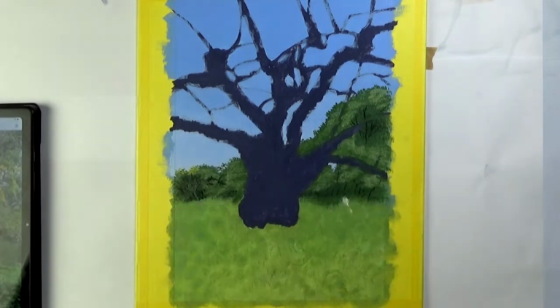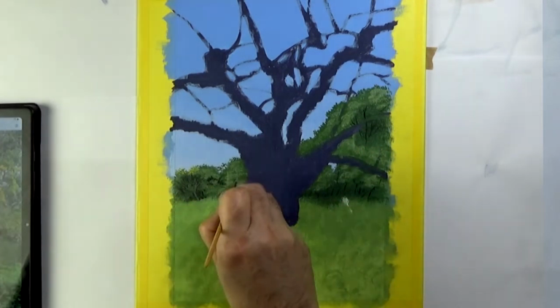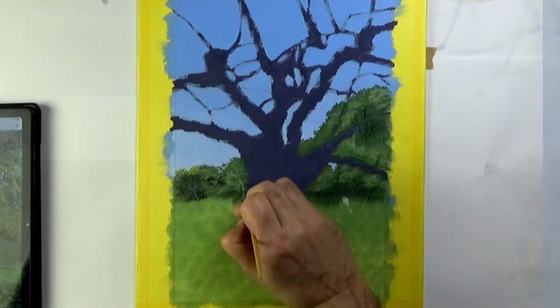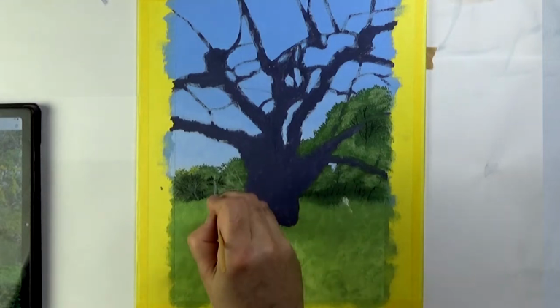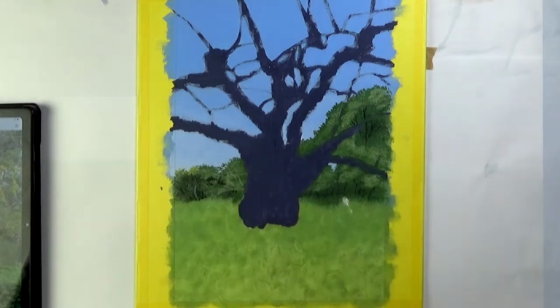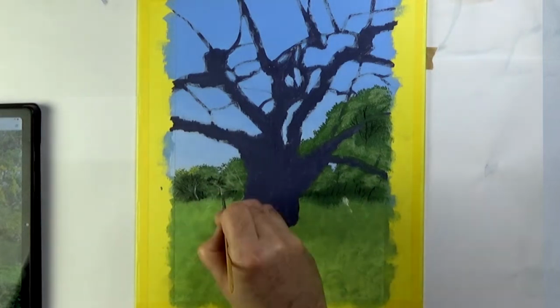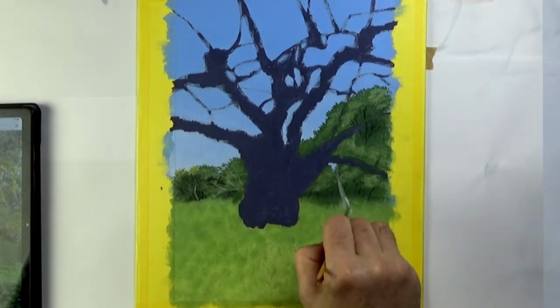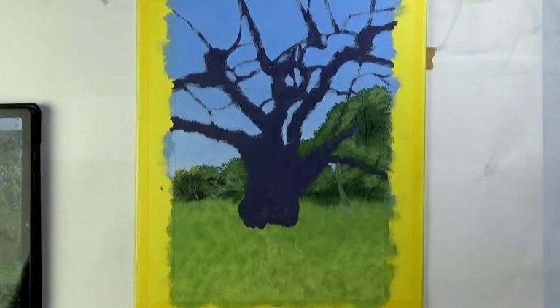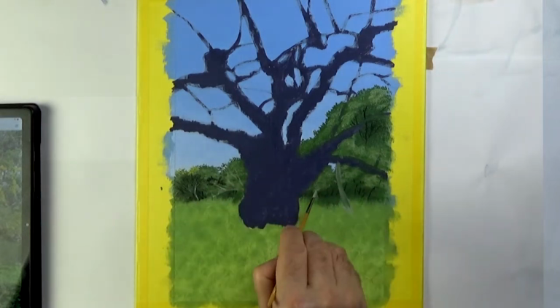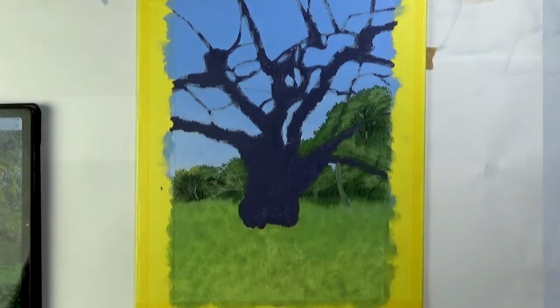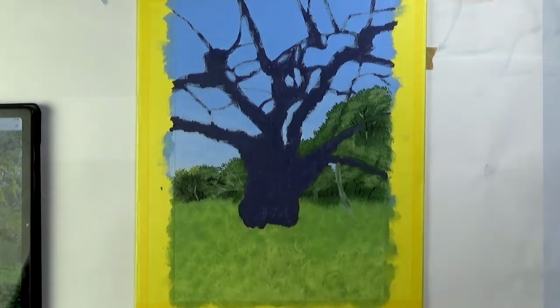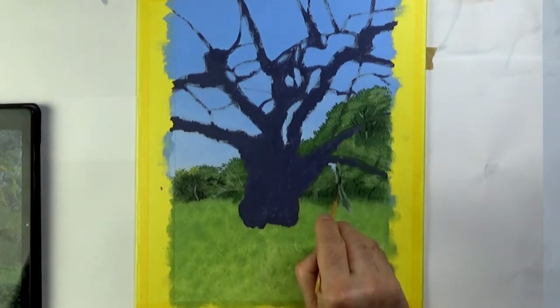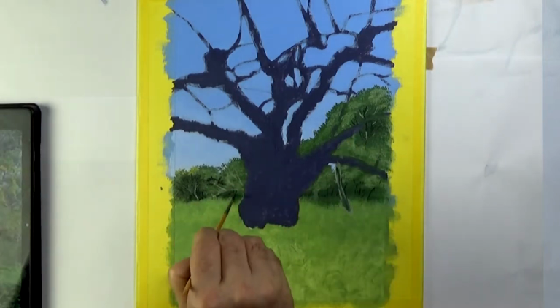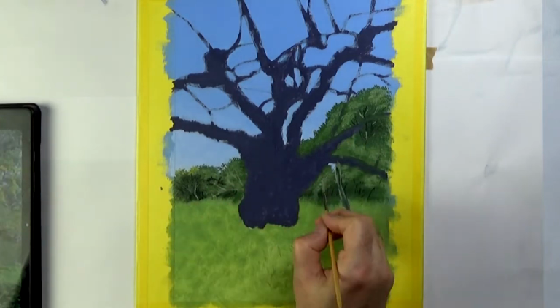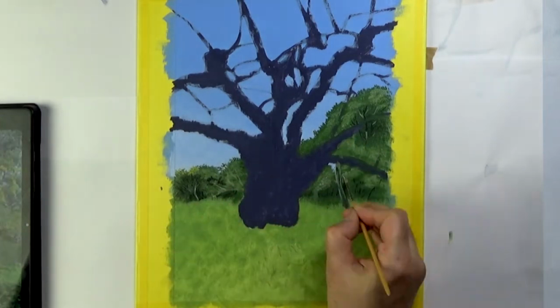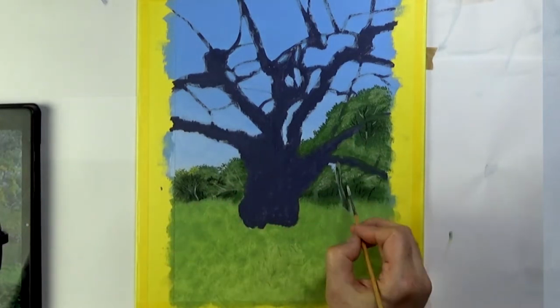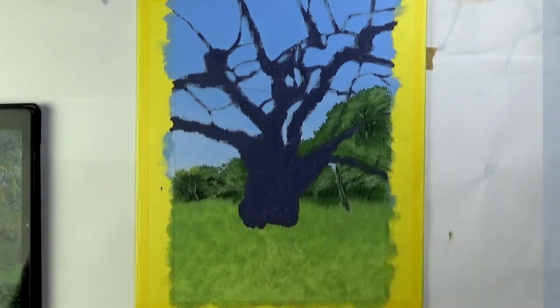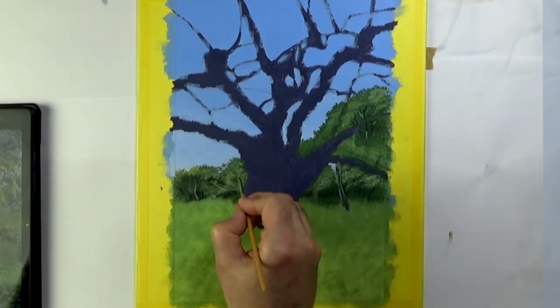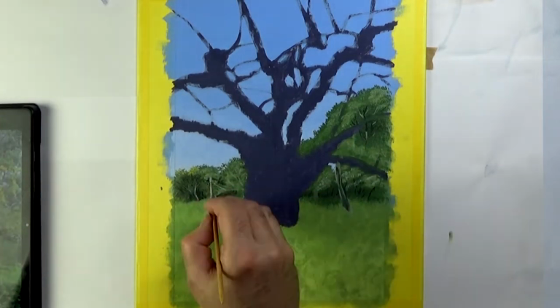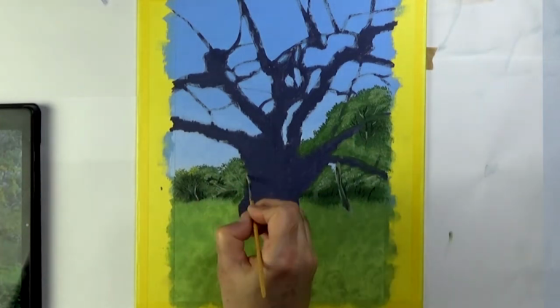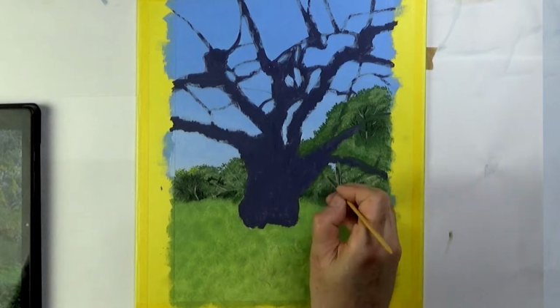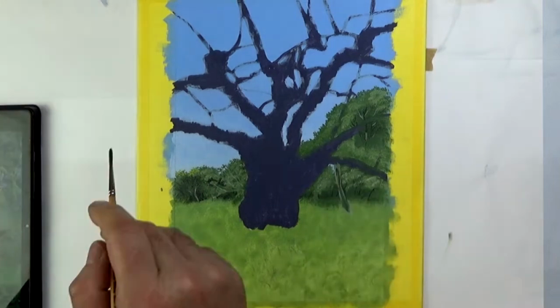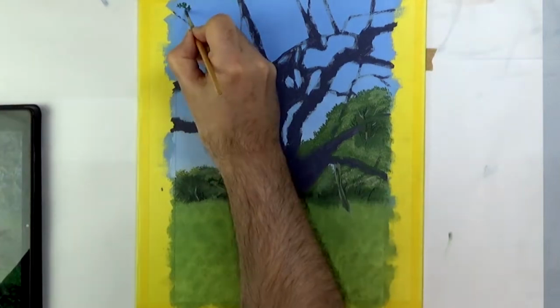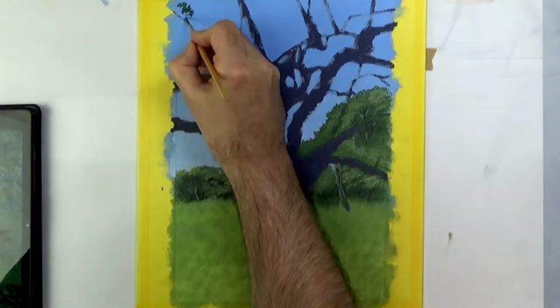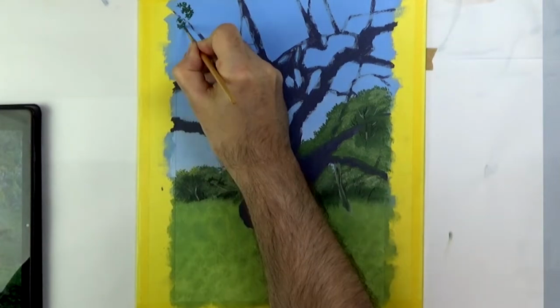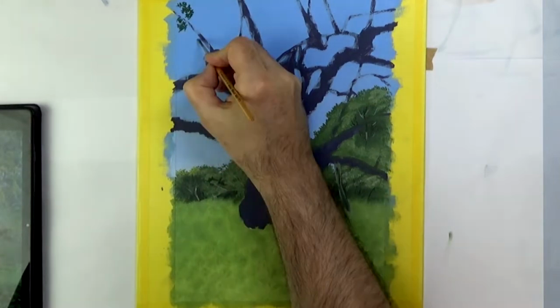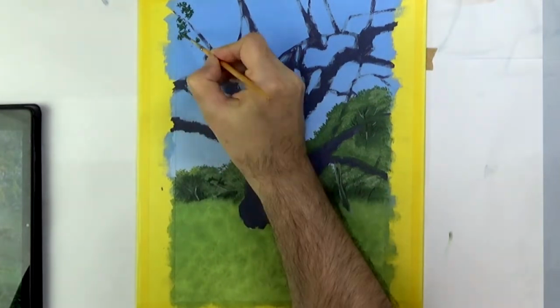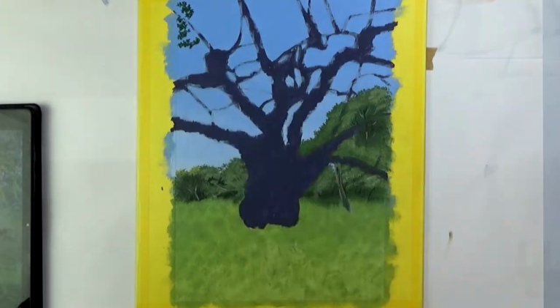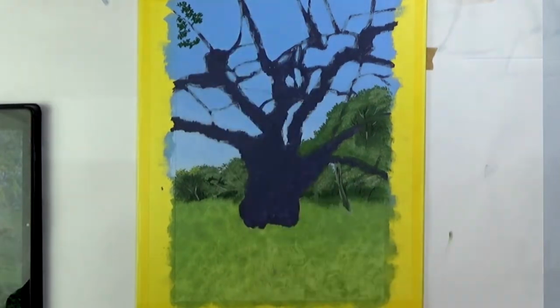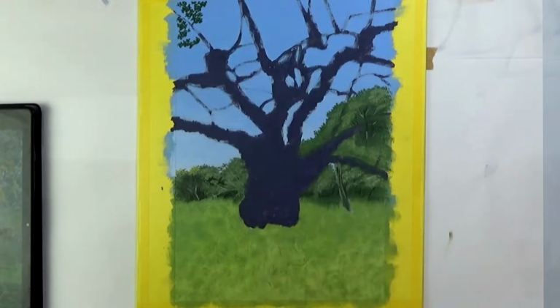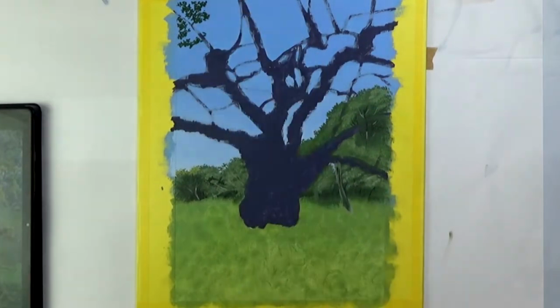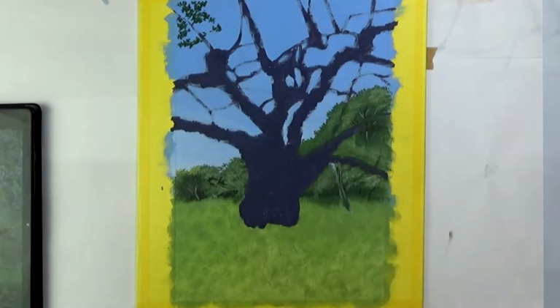No need to go too detailed on the far tree line. In front of it there are some closer trees with quite light coloured trunks, so now's a good time to just put those in.